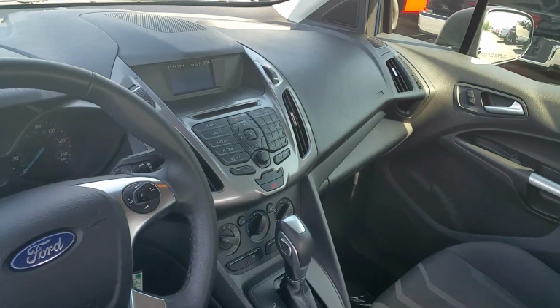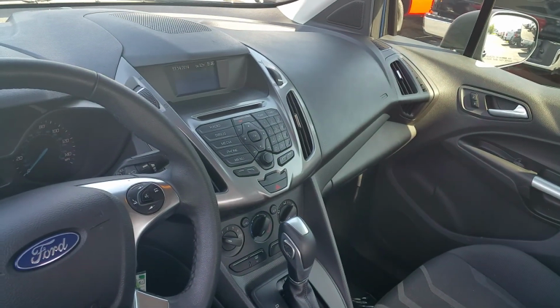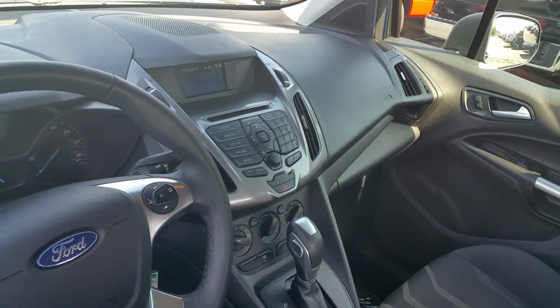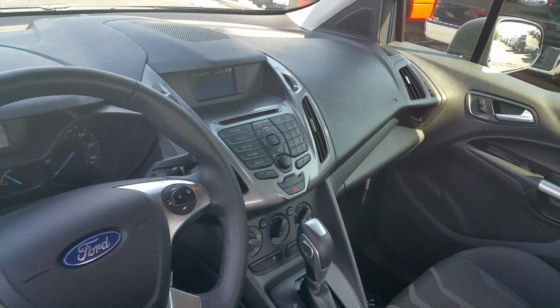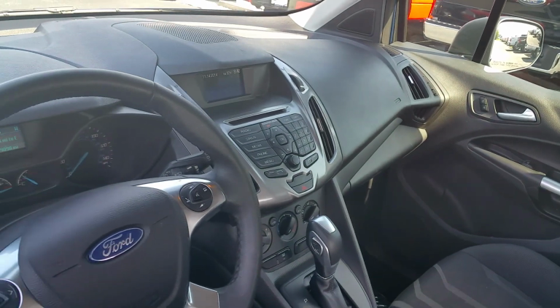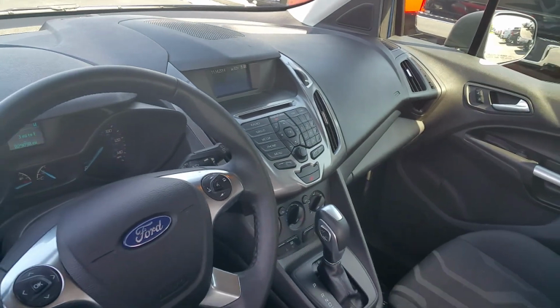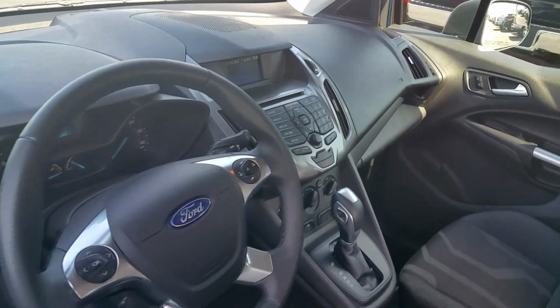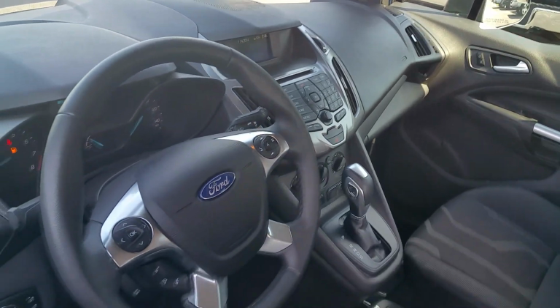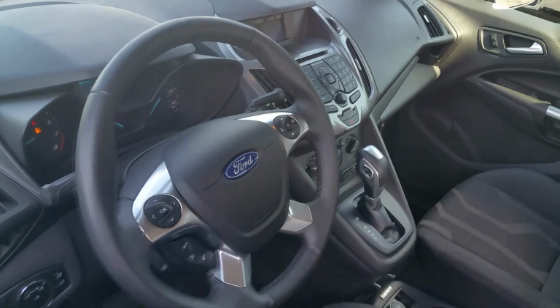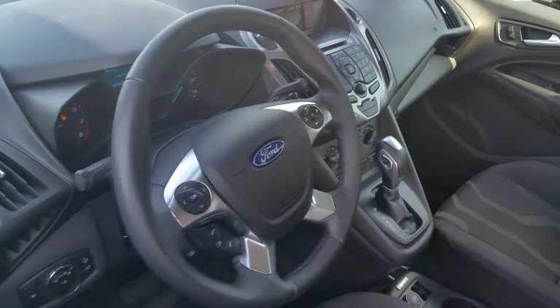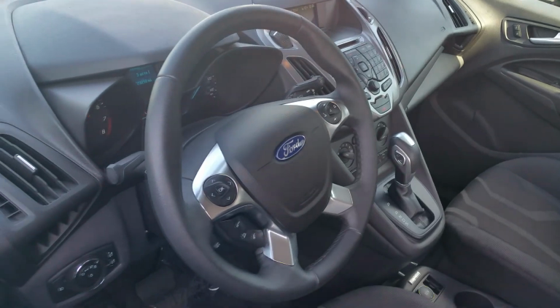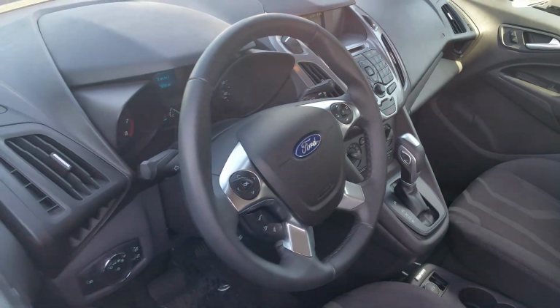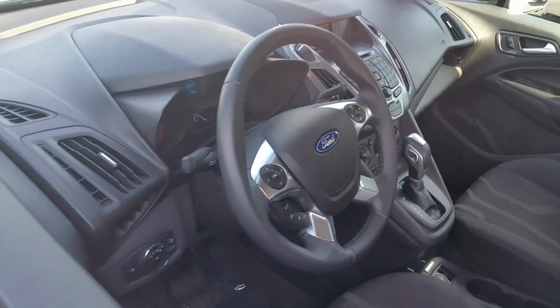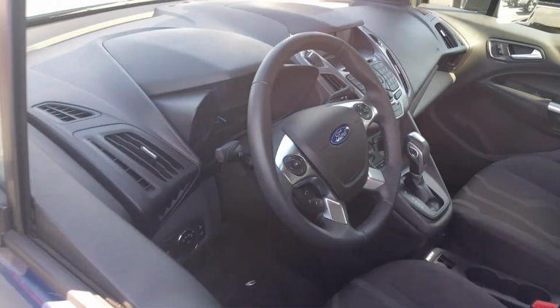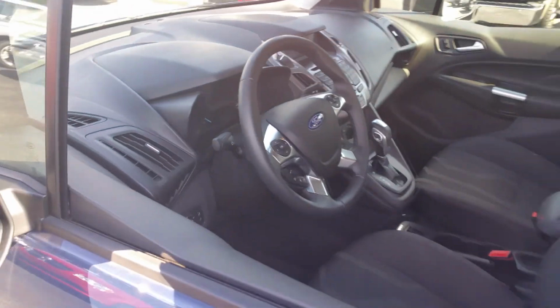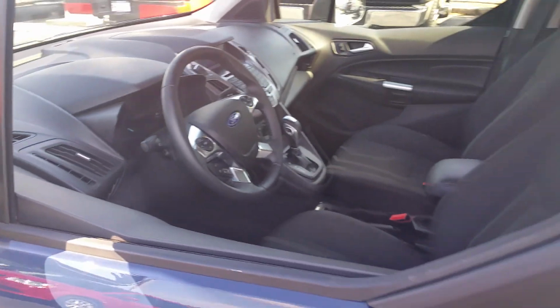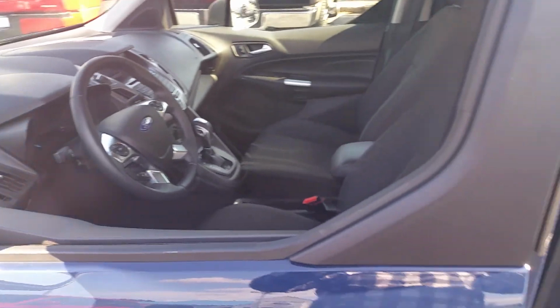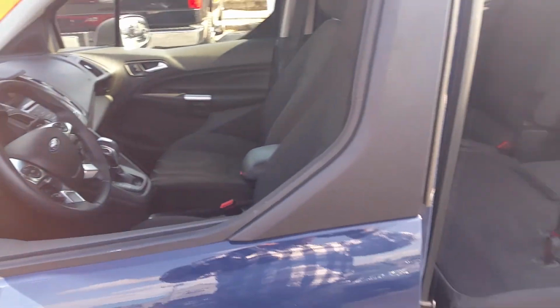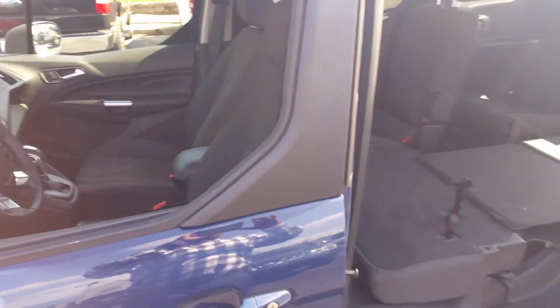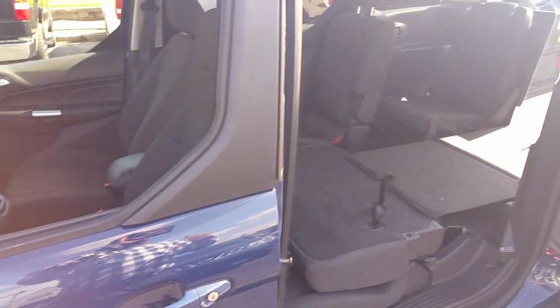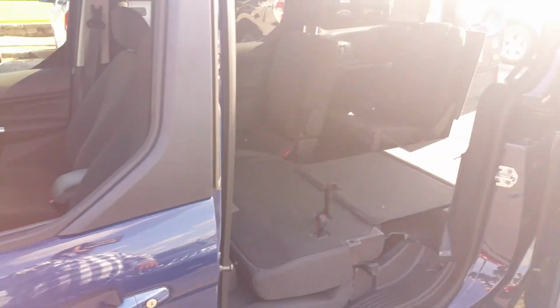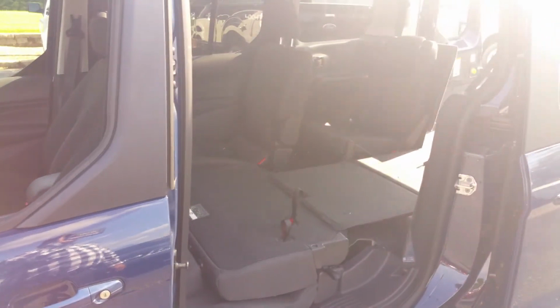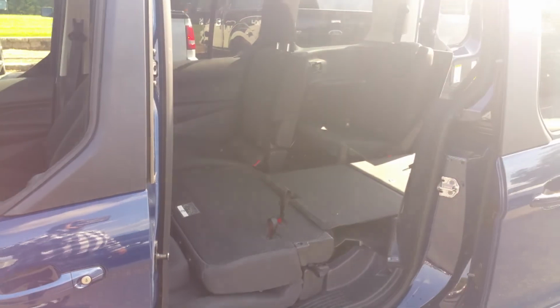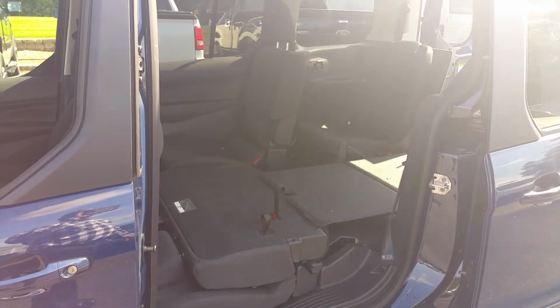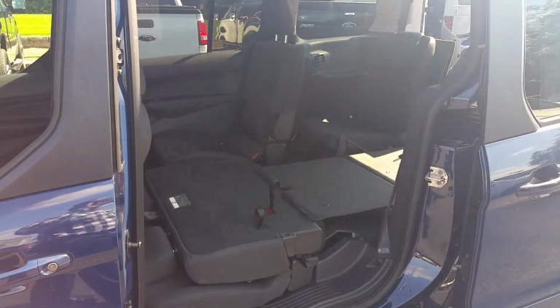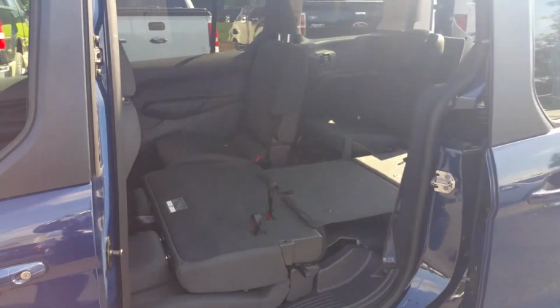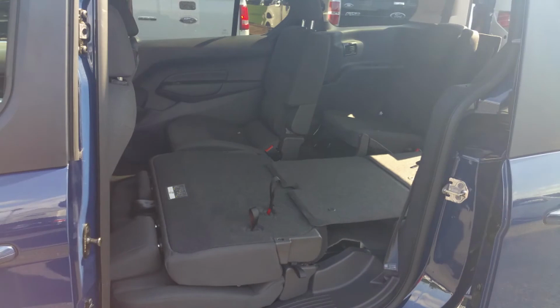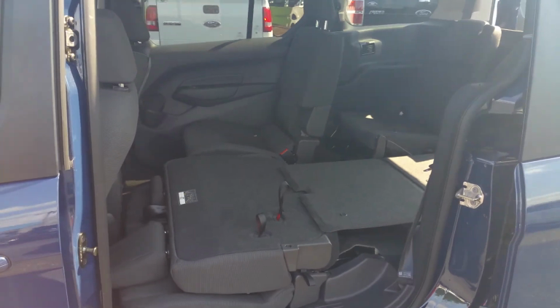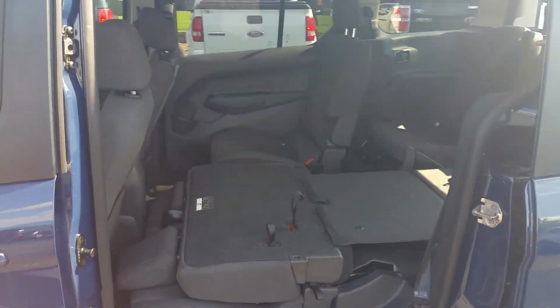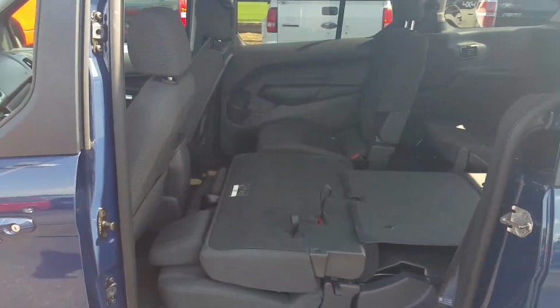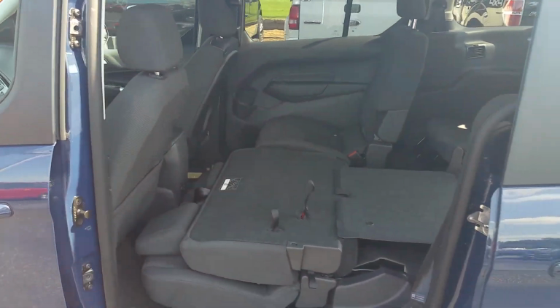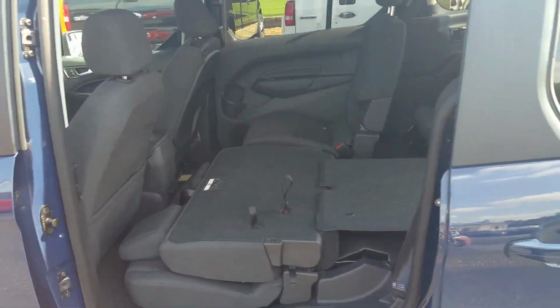This van does have a backup camera along with all your Bluetooth connectivity right there on your steering wheel. The rear doors slide open, and the second row stows down for storage.